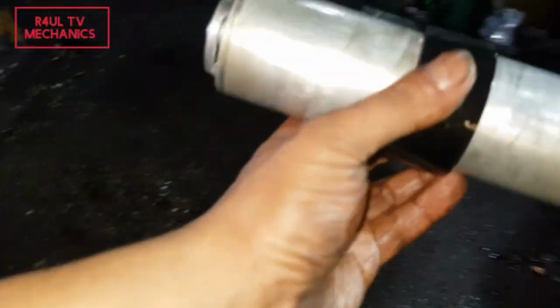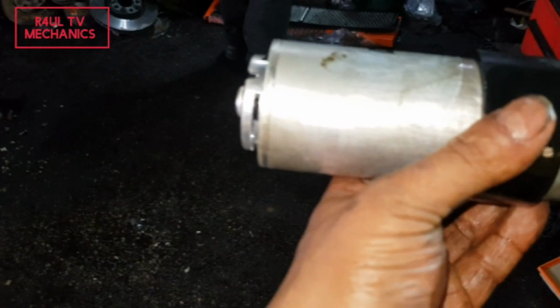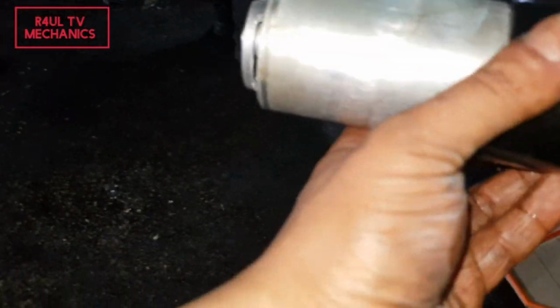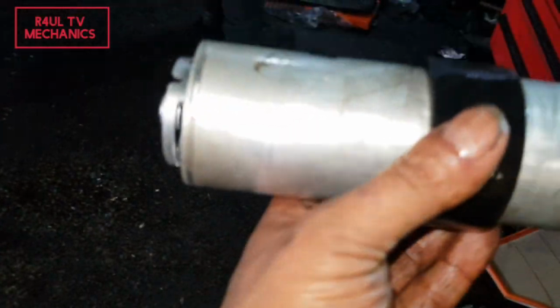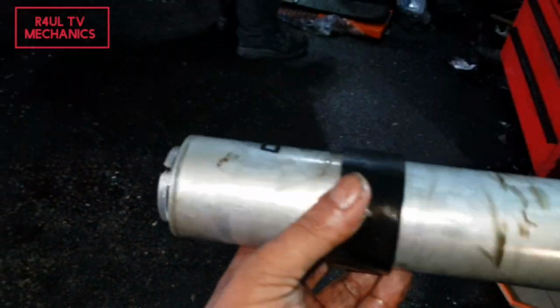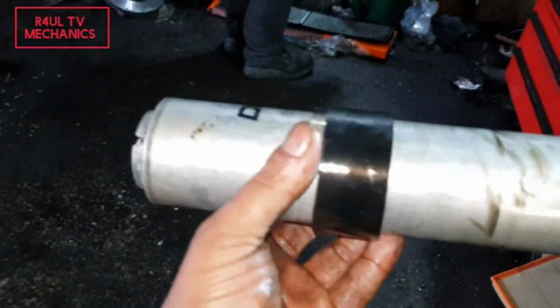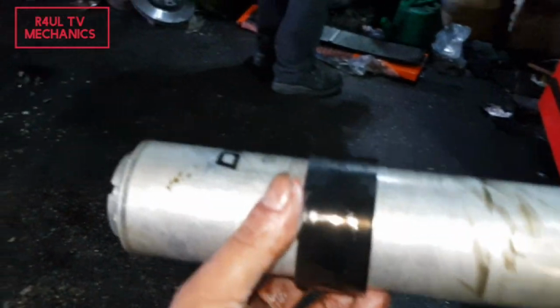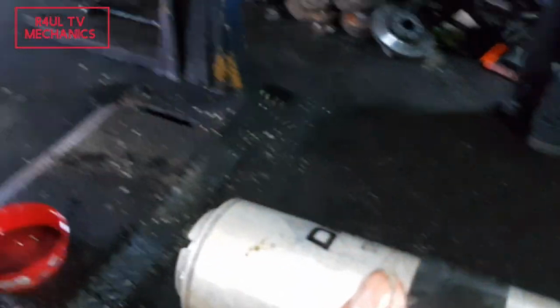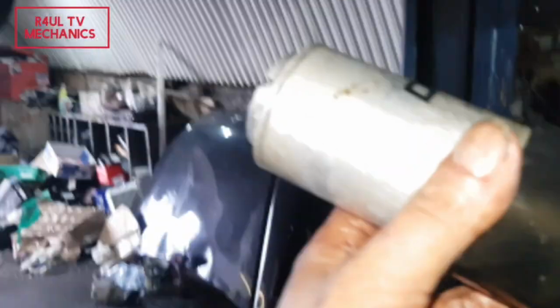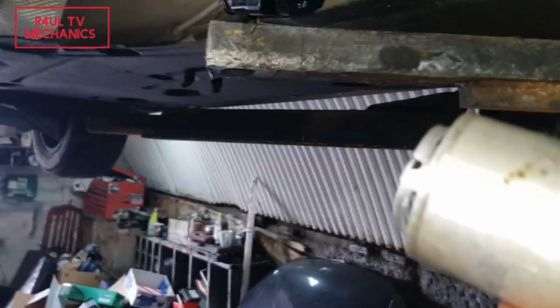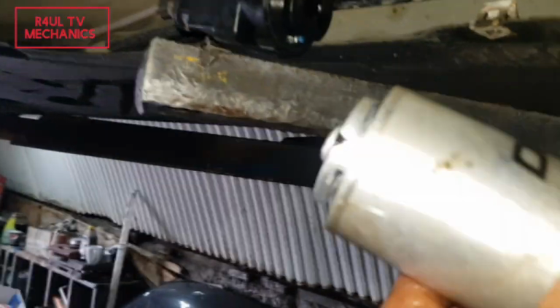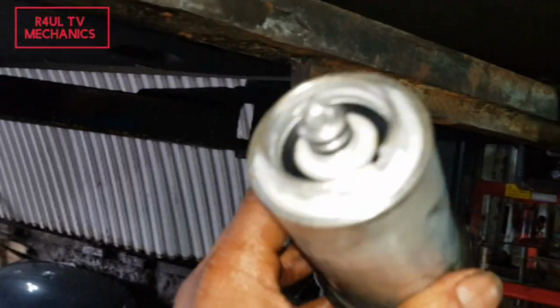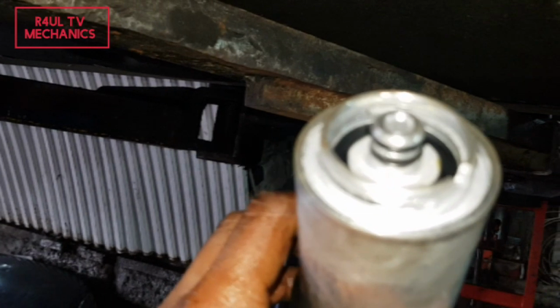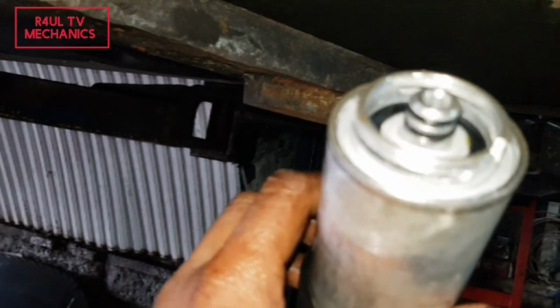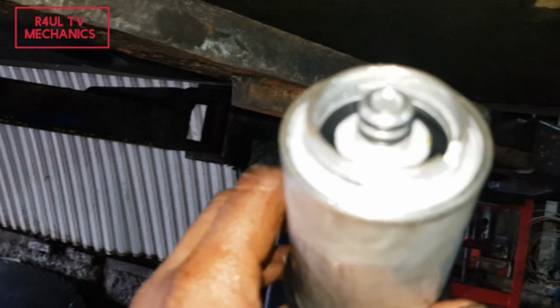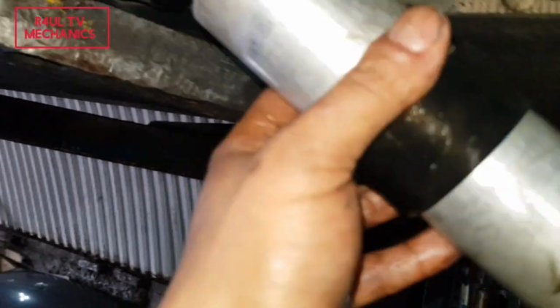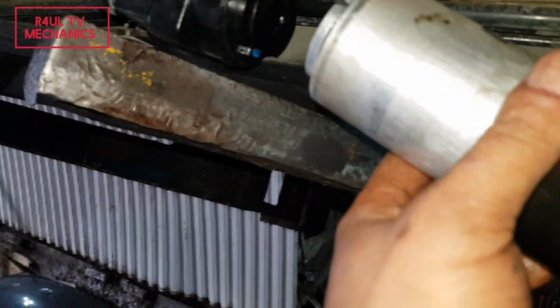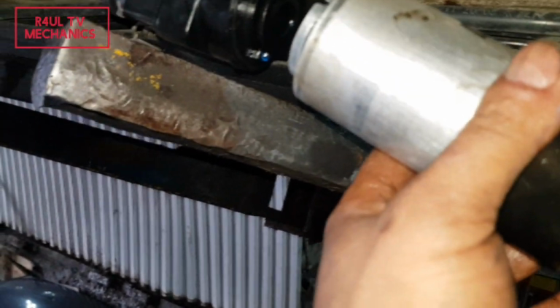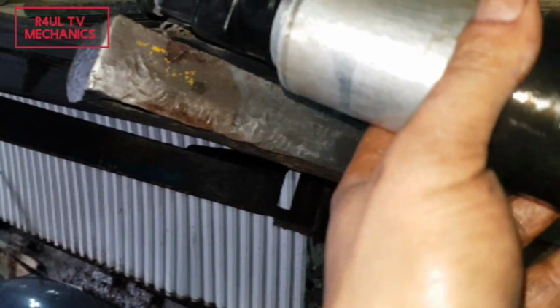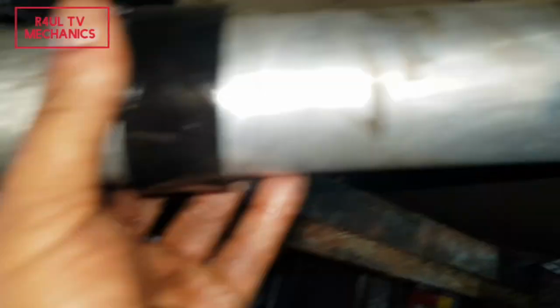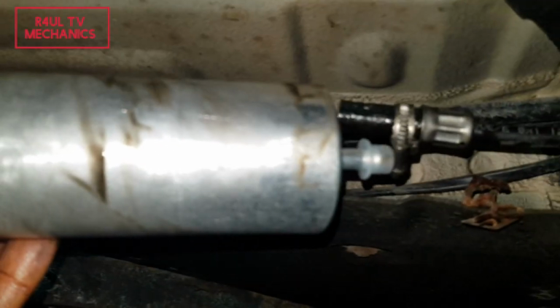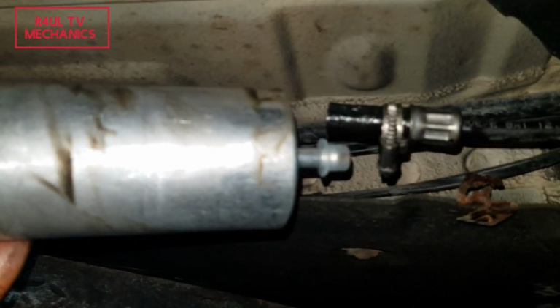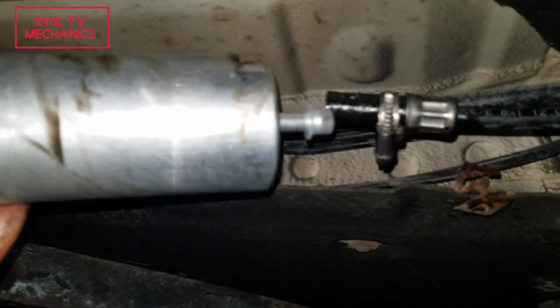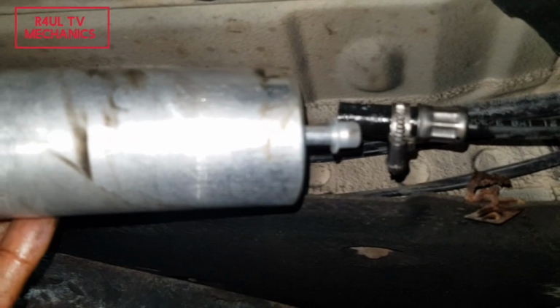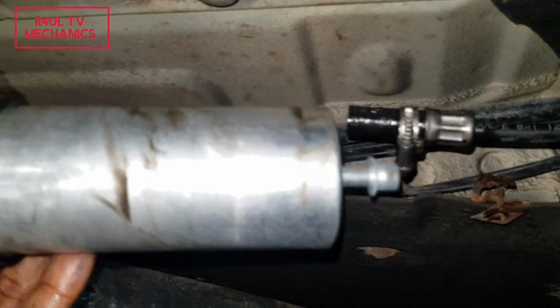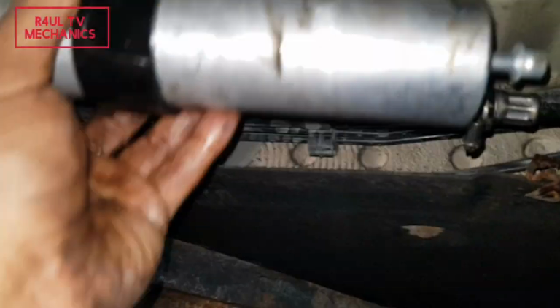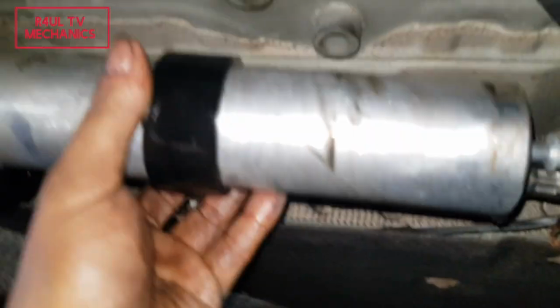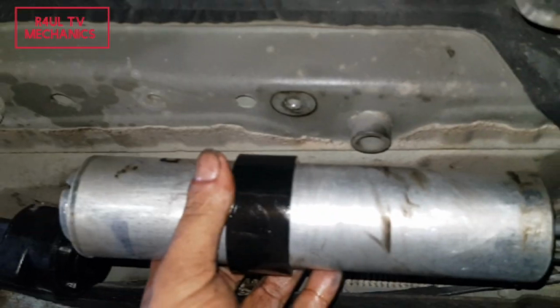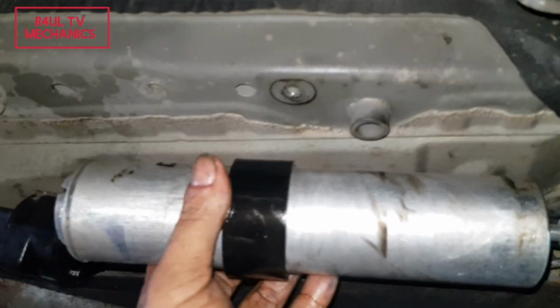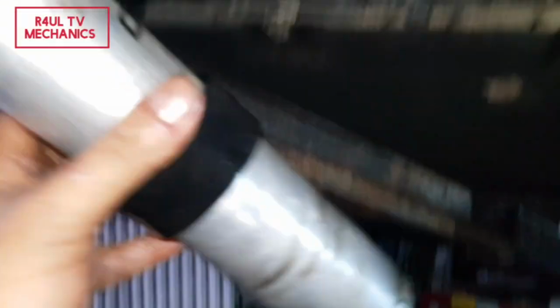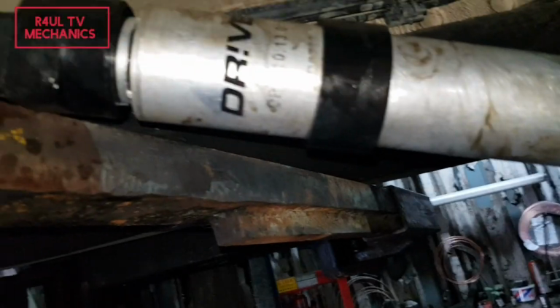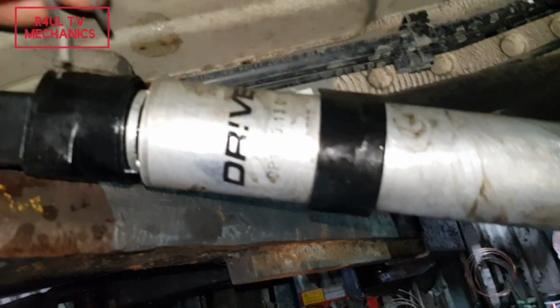There we have it — there's the new filter, the old one is obviously off. Just take it off, you can't really go wrong. Bang it back on, make sure you've got some seals on there, put it on there, get the clip on, do this side, get the jubilee clip back on, bolt it up, and finish it off.